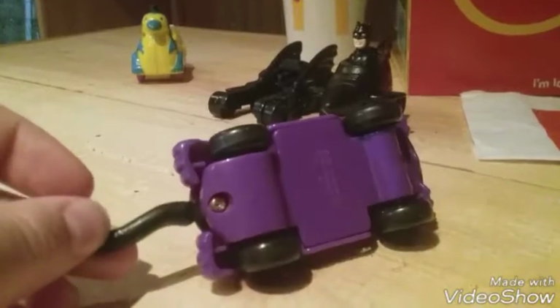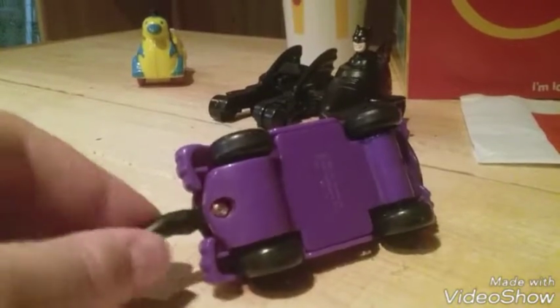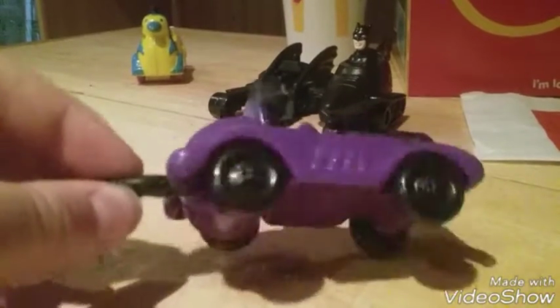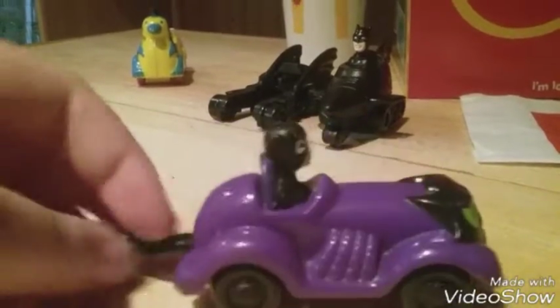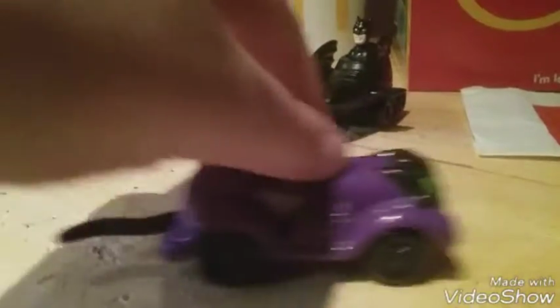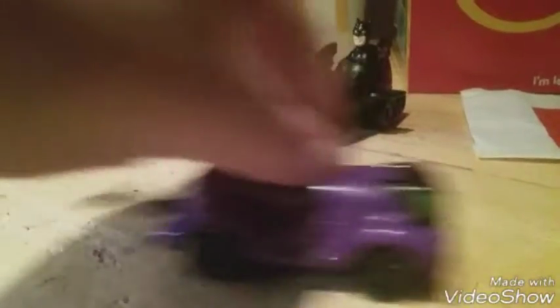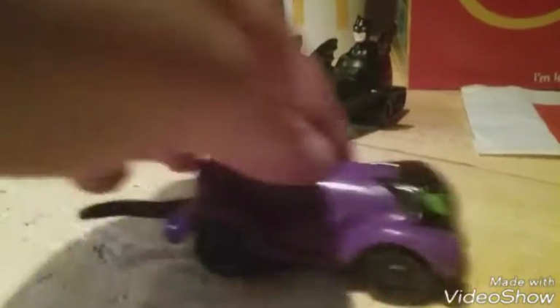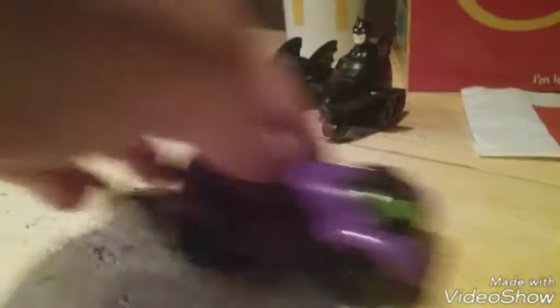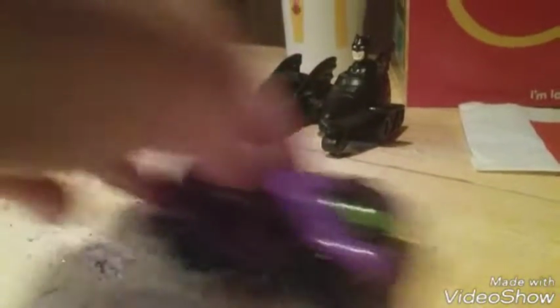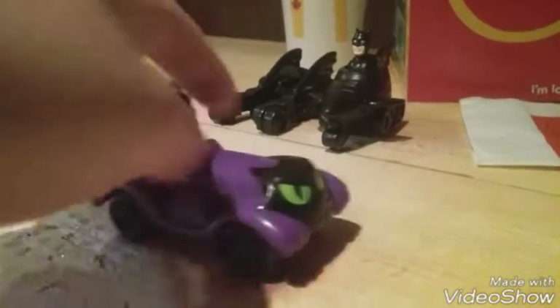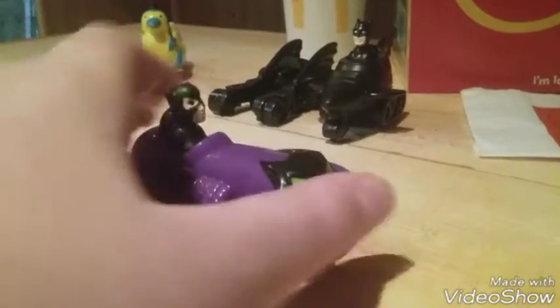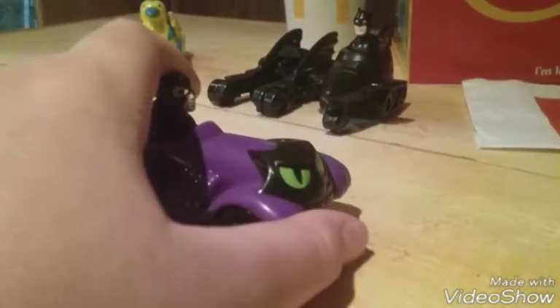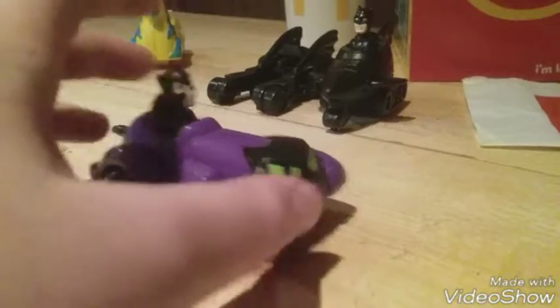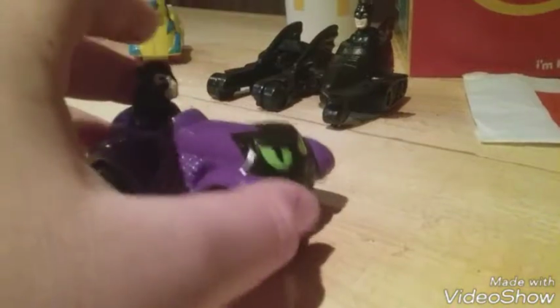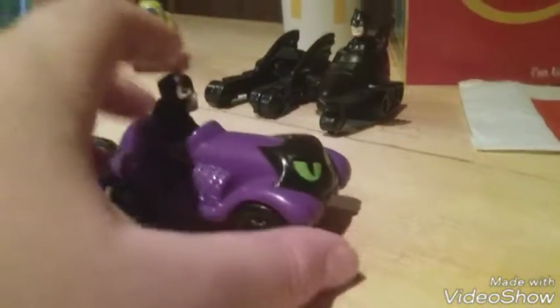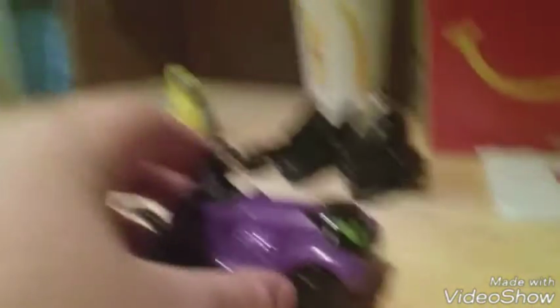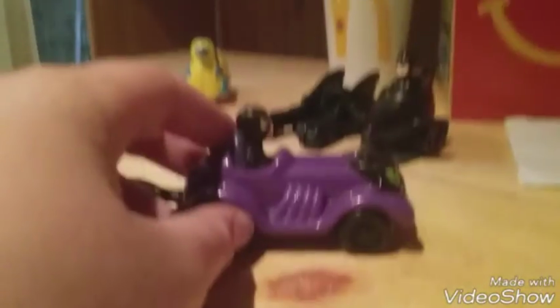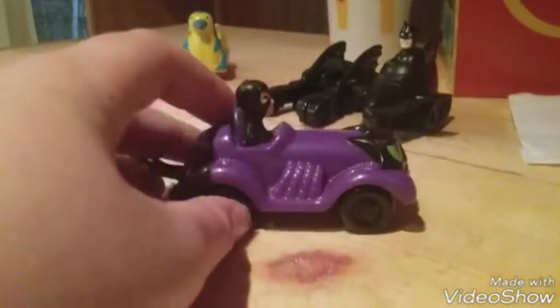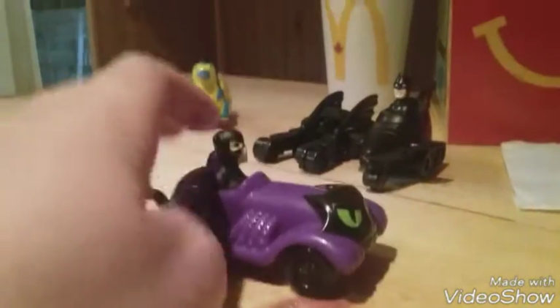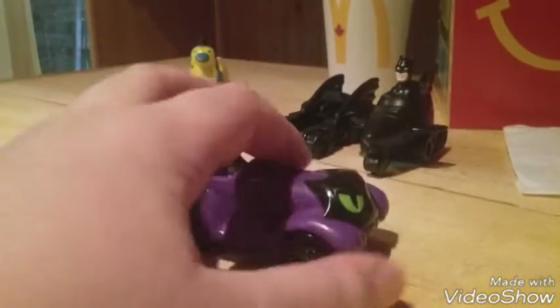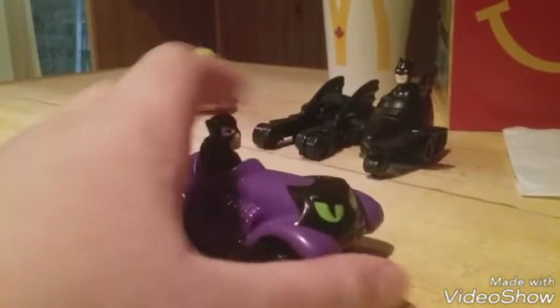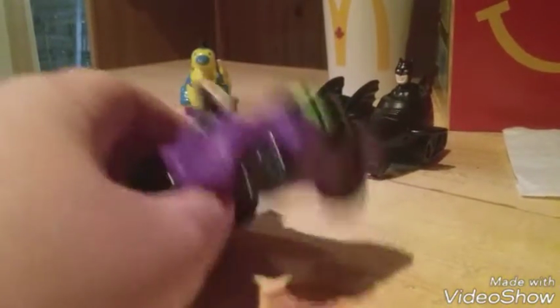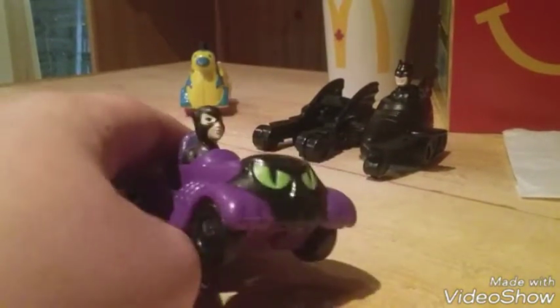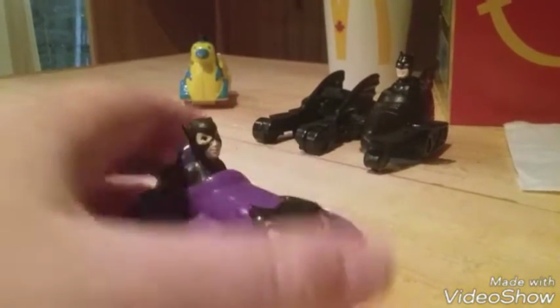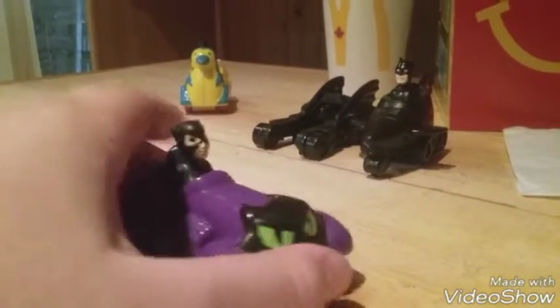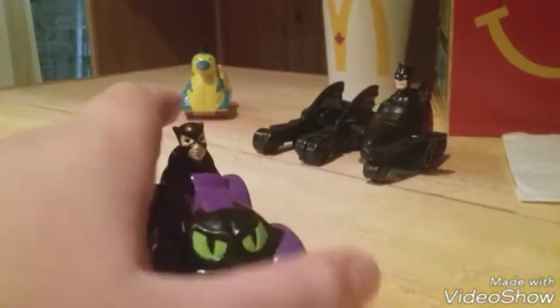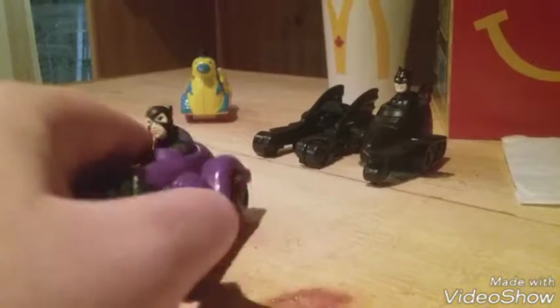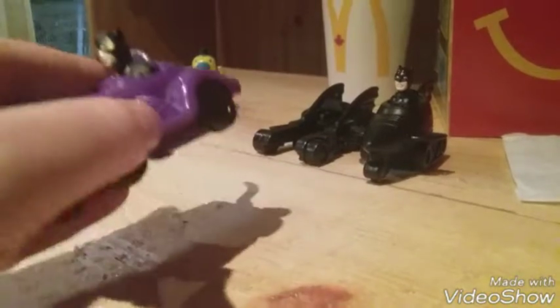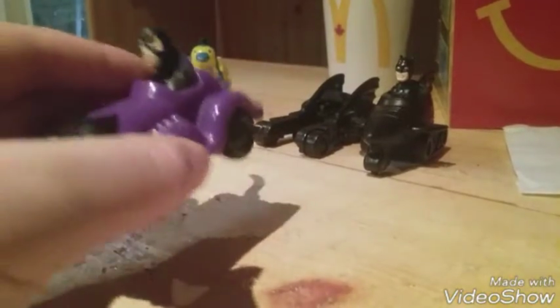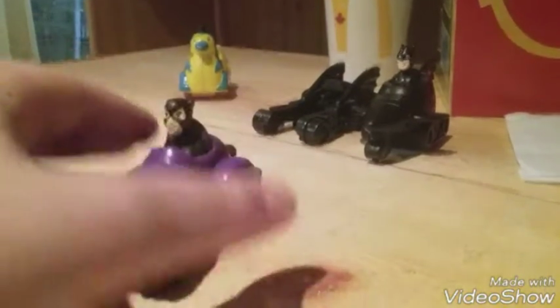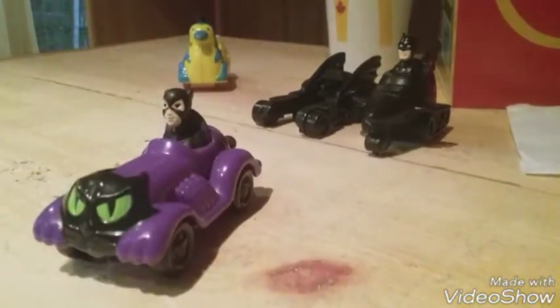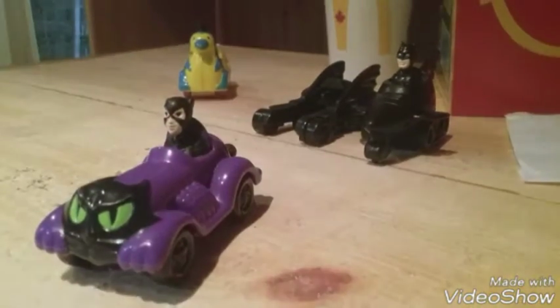They're actually pretty good — they move pretty well. They're not that old; they're in pretty good shape. This one took me a long time to find.